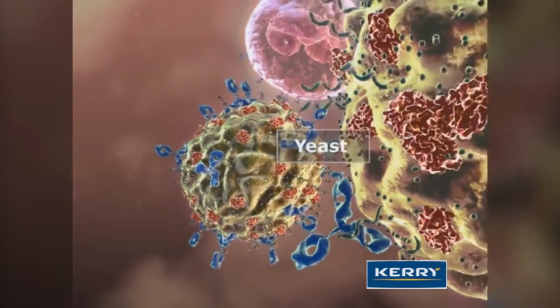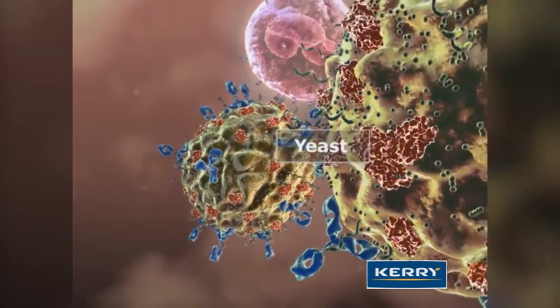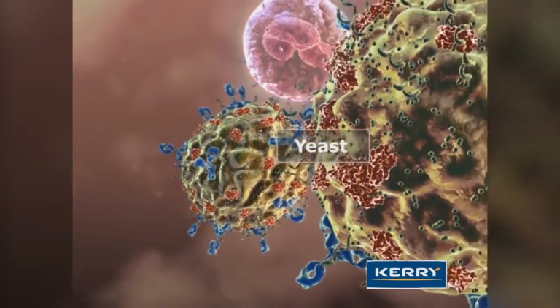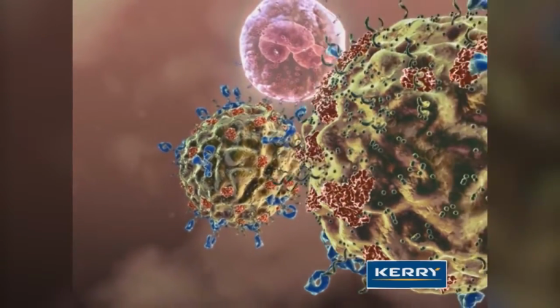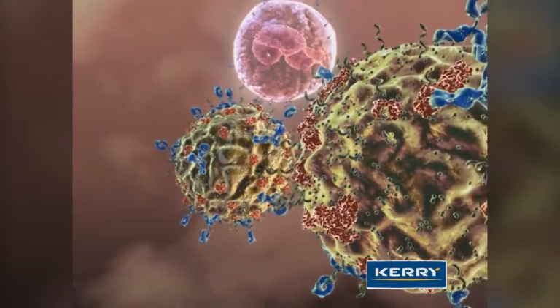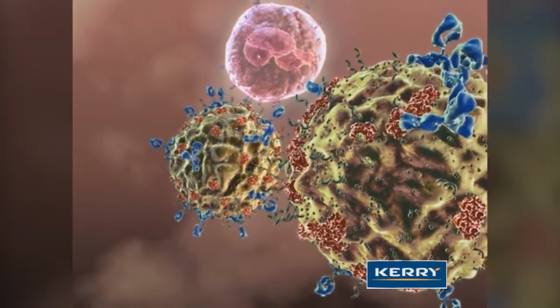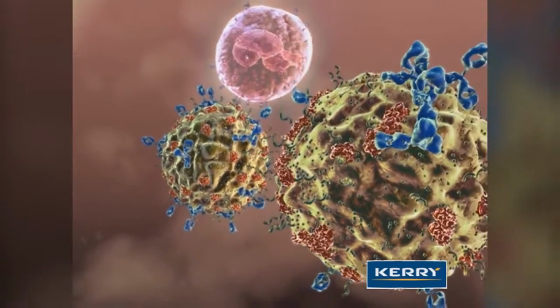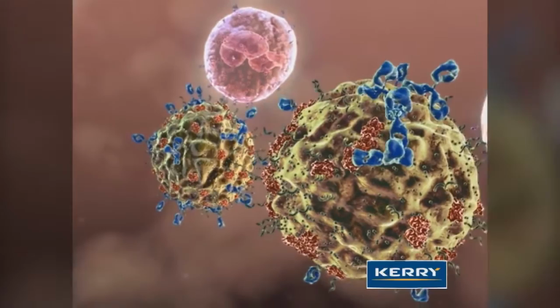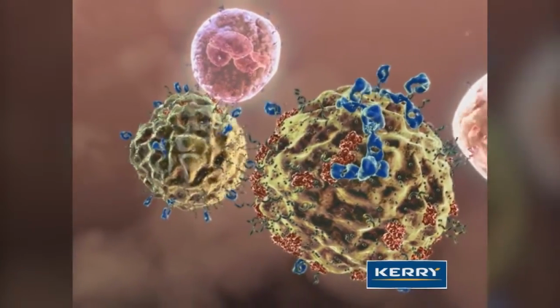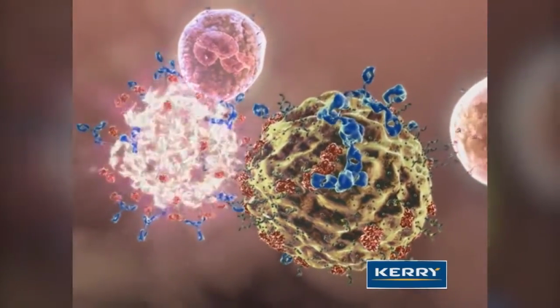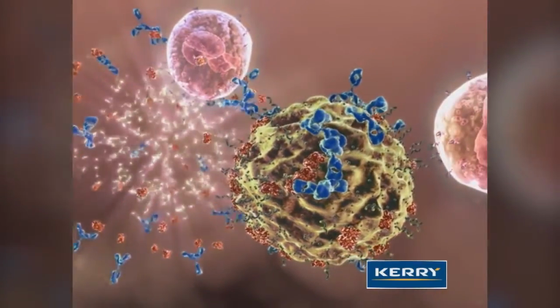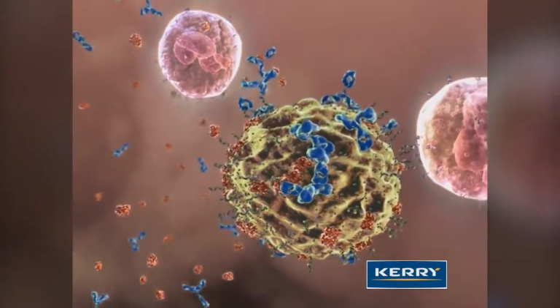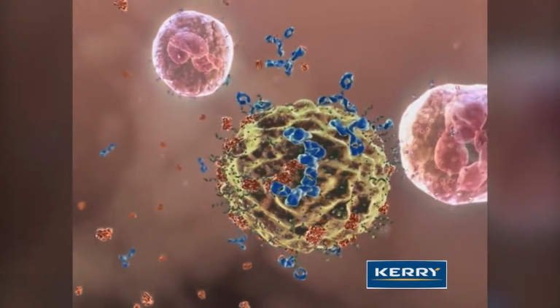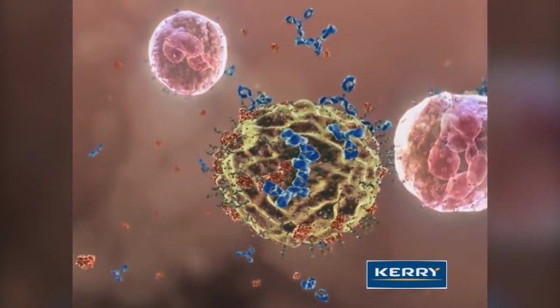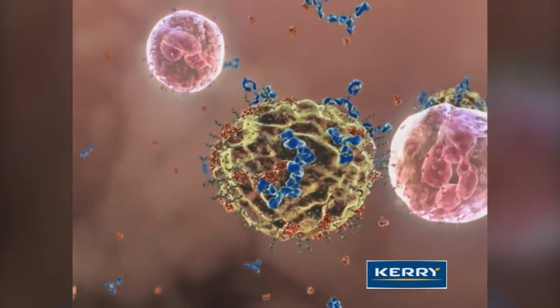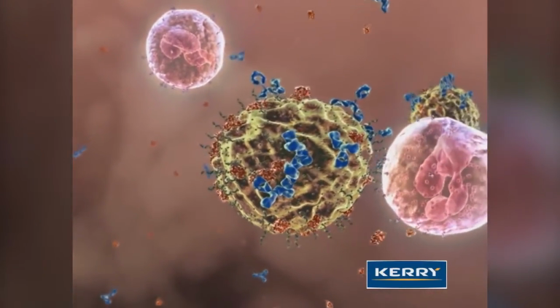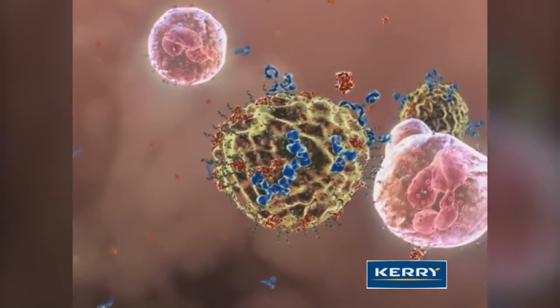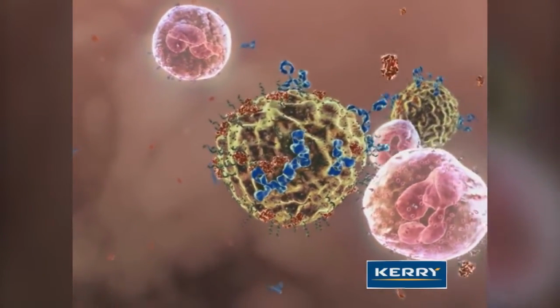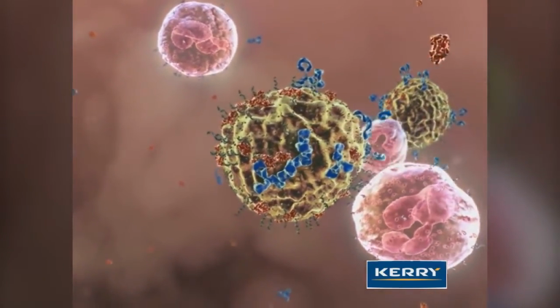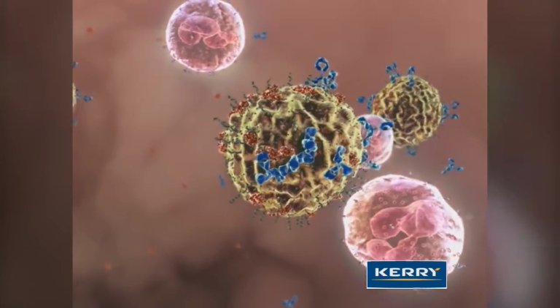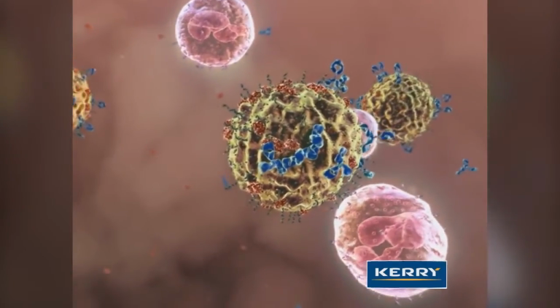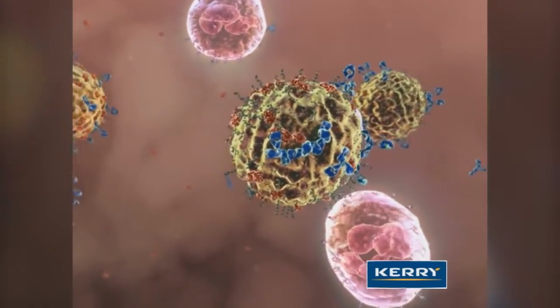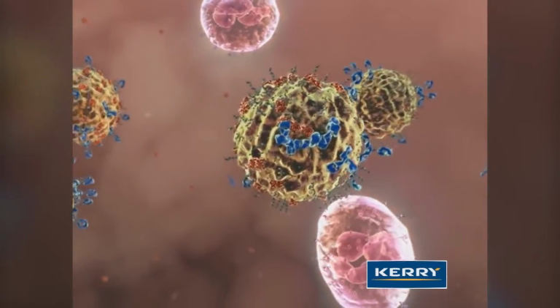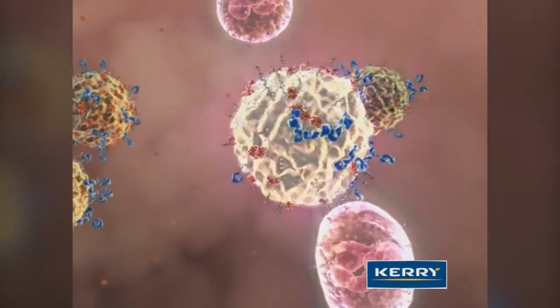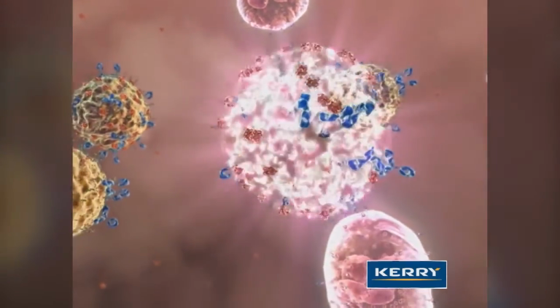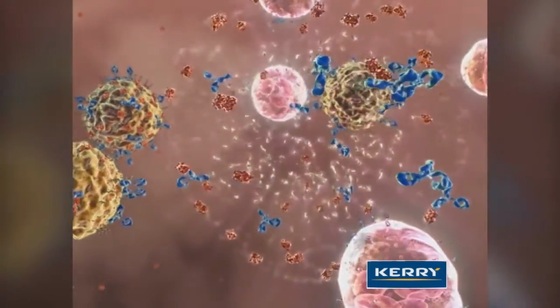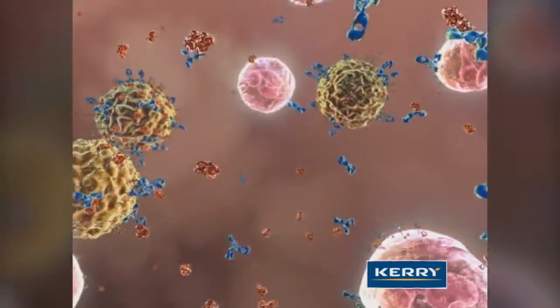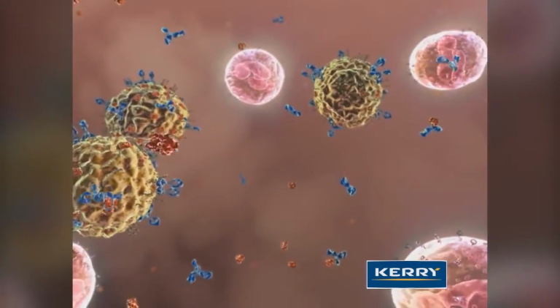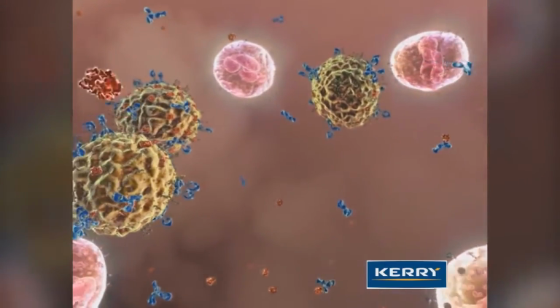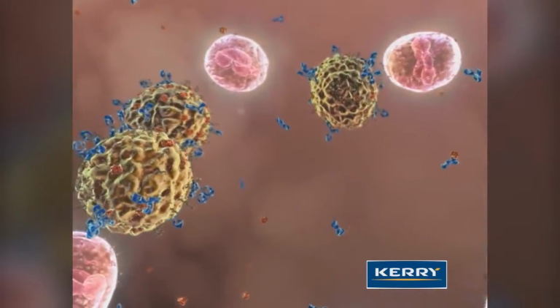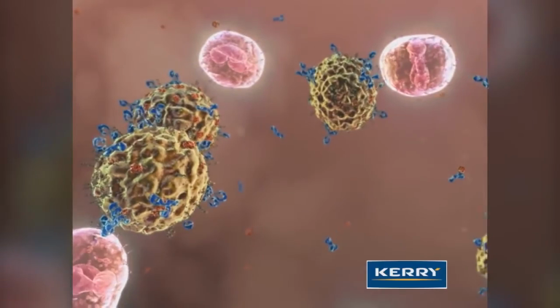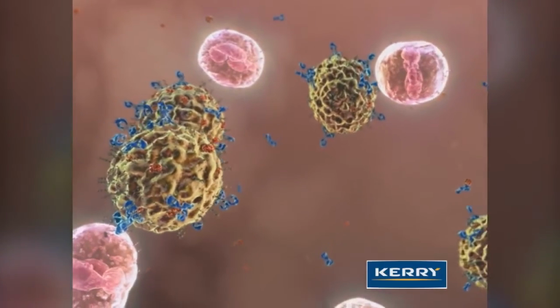Both the complement and the beta-glucan binding sites must be occupied for the neutrophil to recognize the yeast cell as a non-cell pathogen and kill it. However, most foreign challengers lack beta-glucan on their cell surfaces that trigger this killing mechanism.